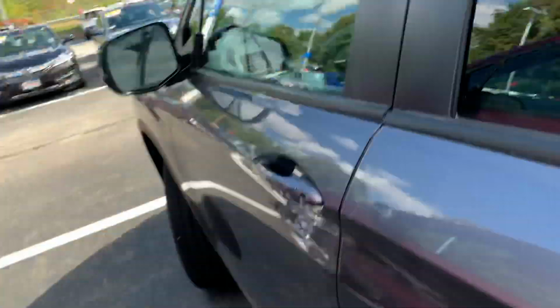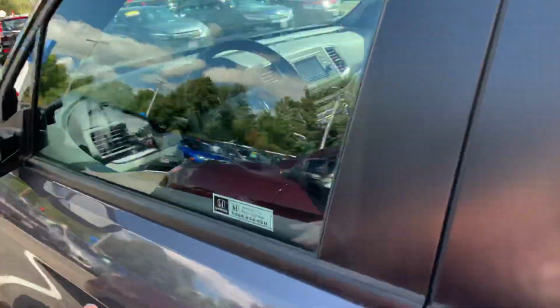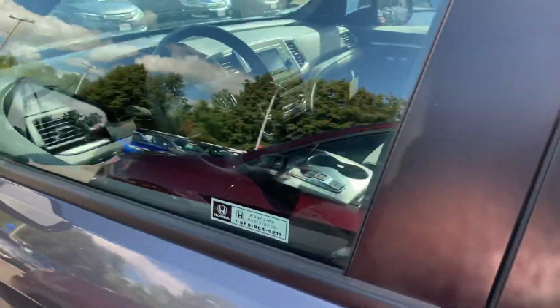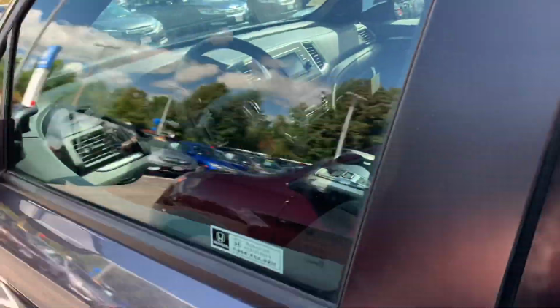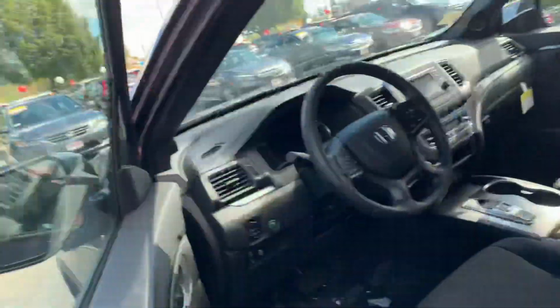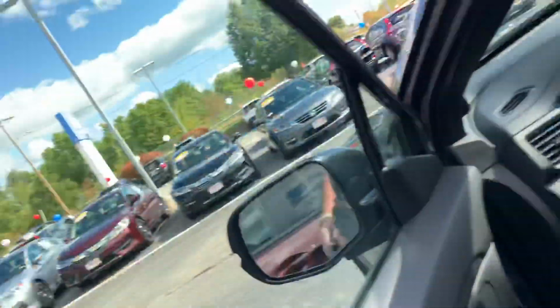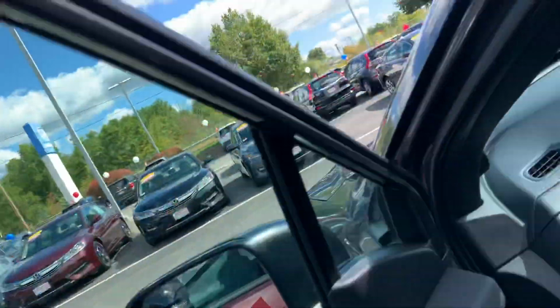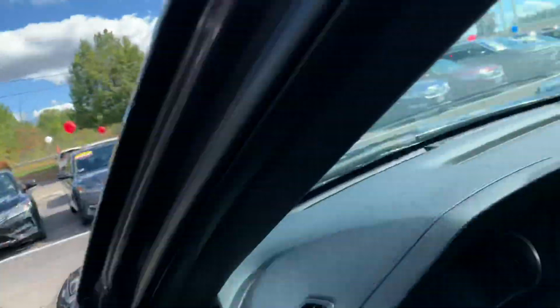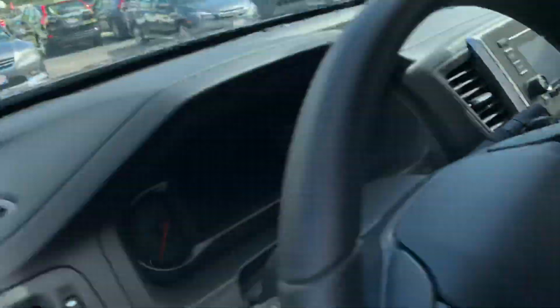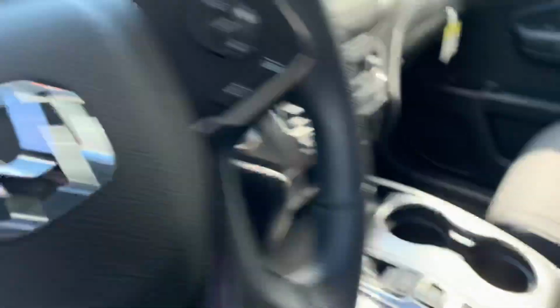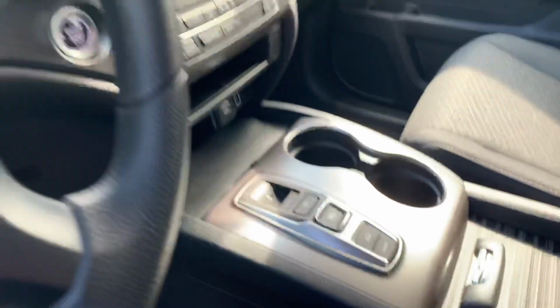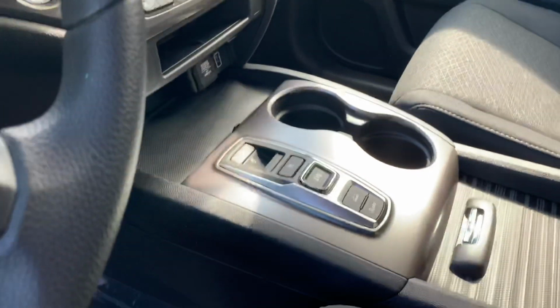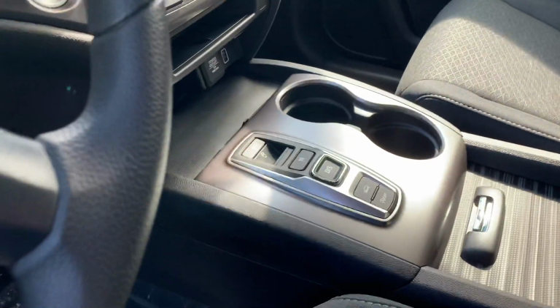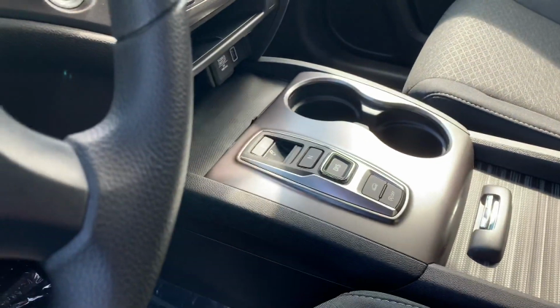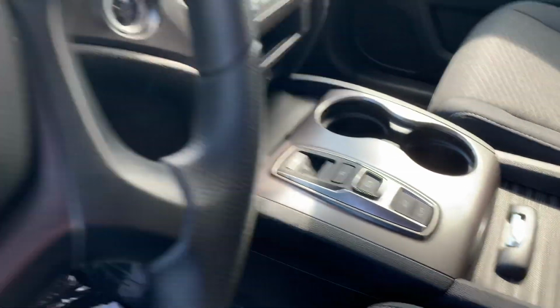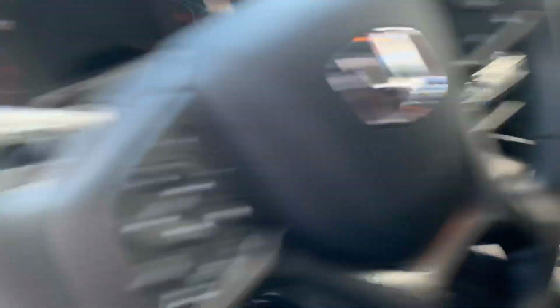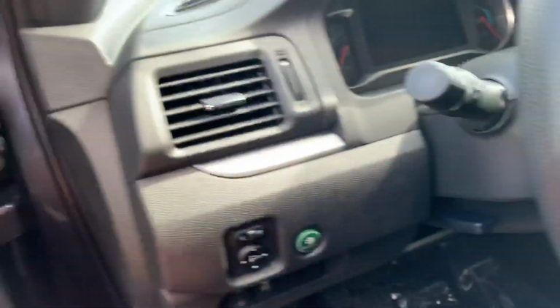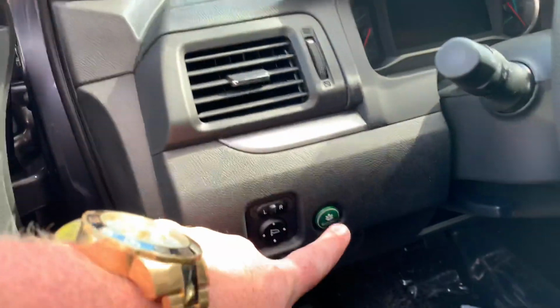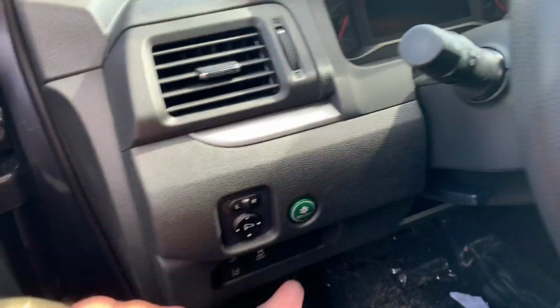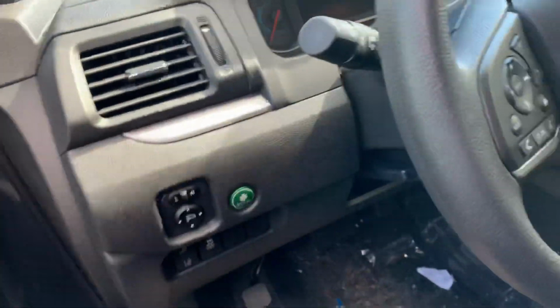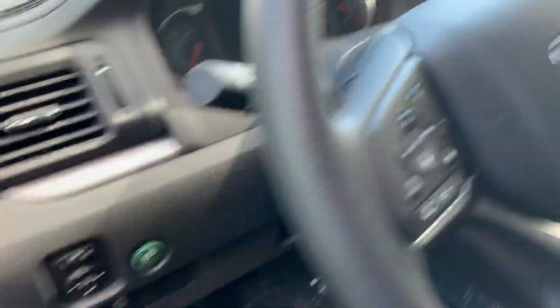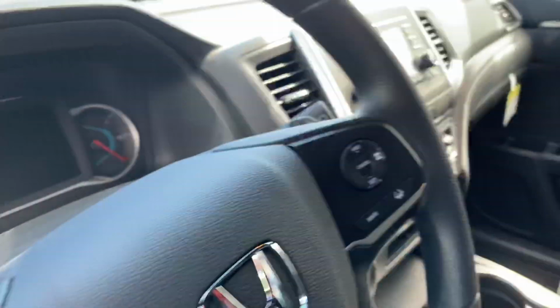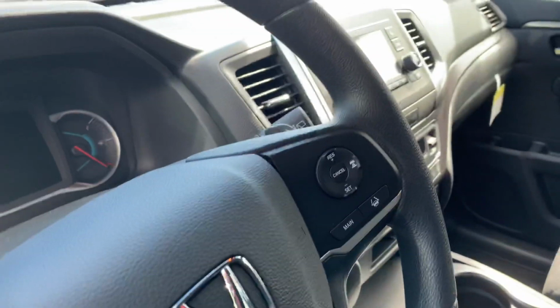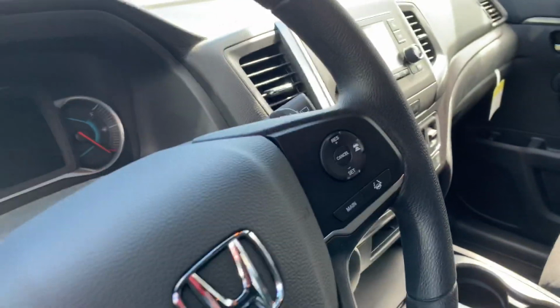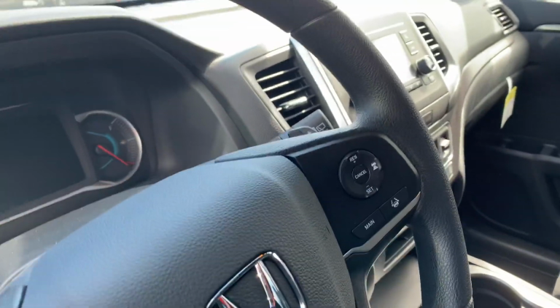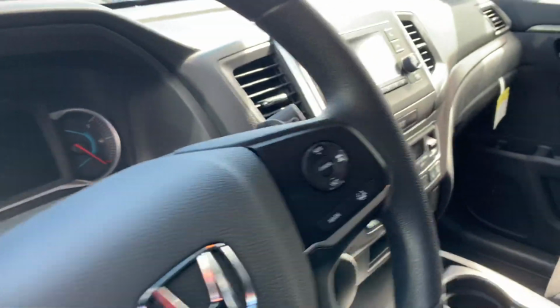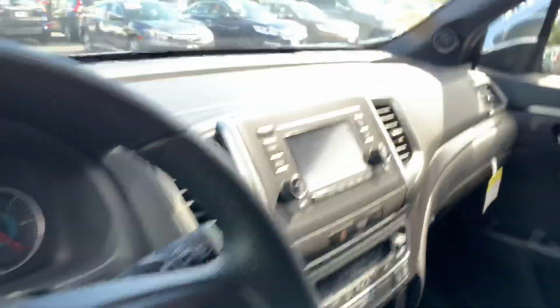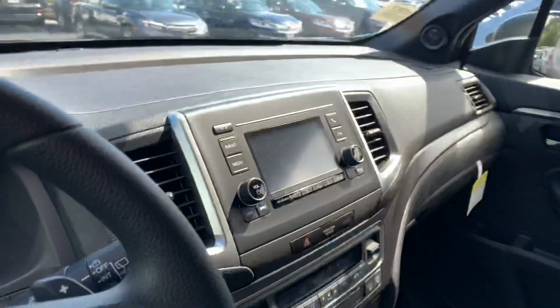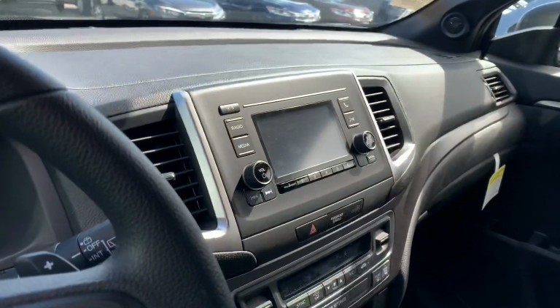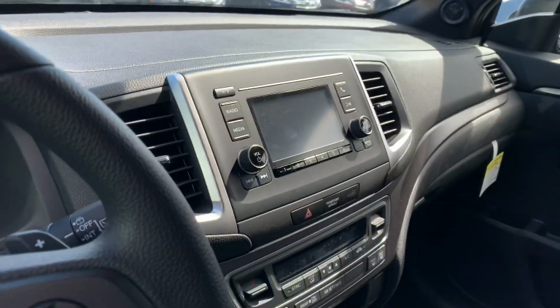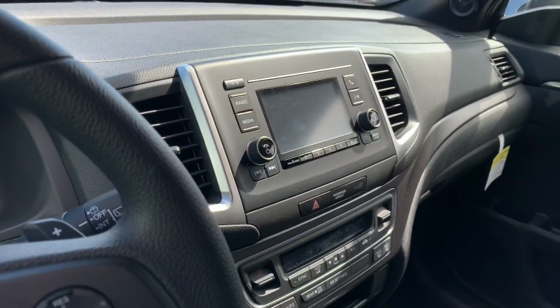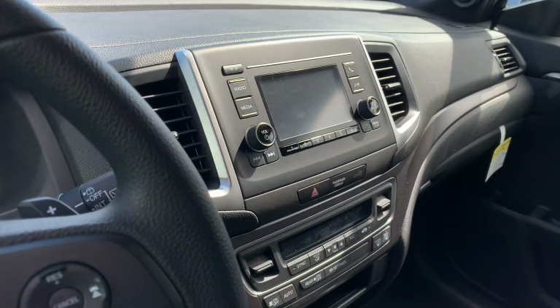Jump into the front seat. So there's no shifter on it, which is nice — you get the buttons. Econ mode, all the sensing, and a nice little screen.